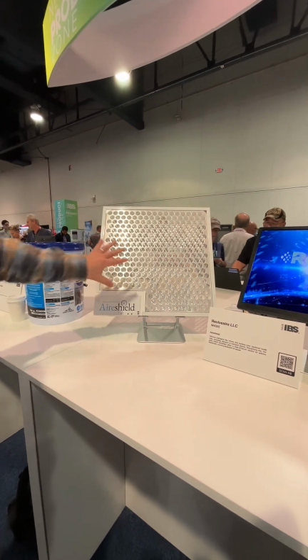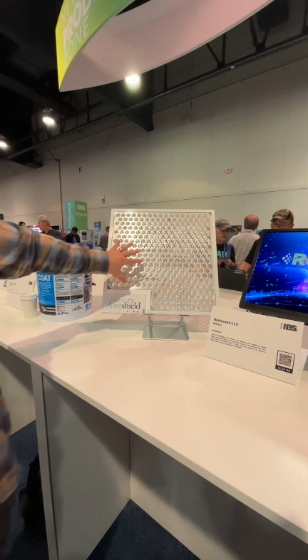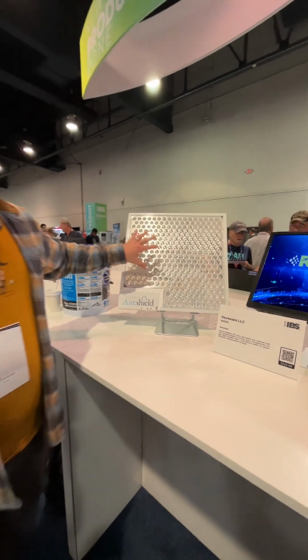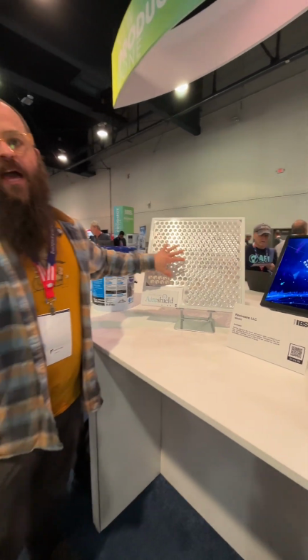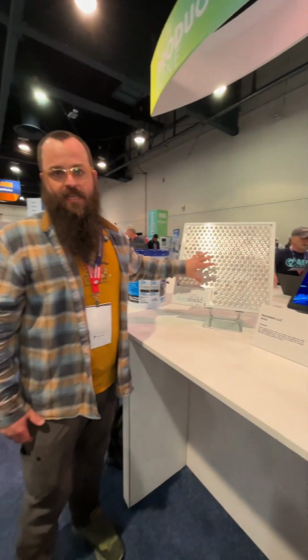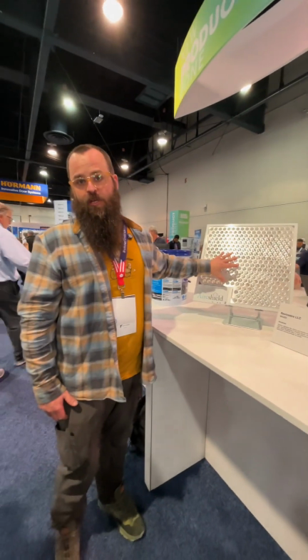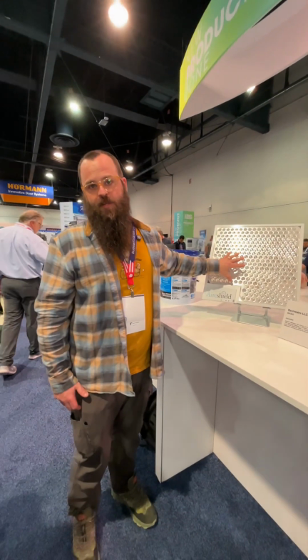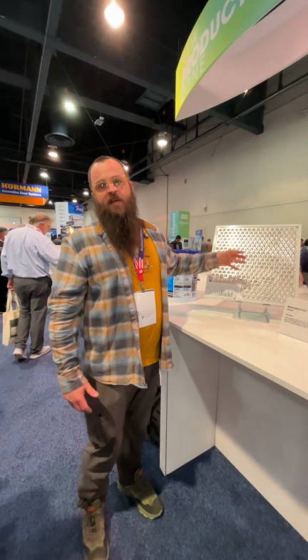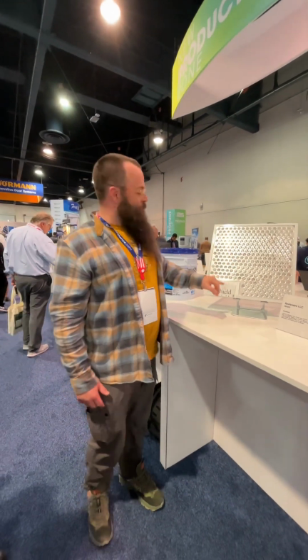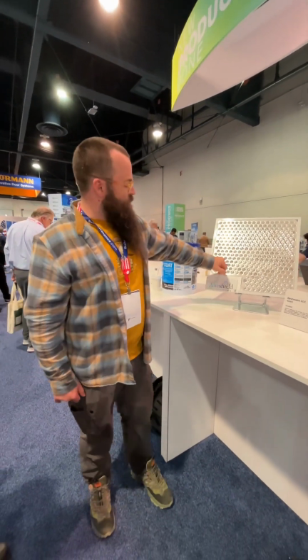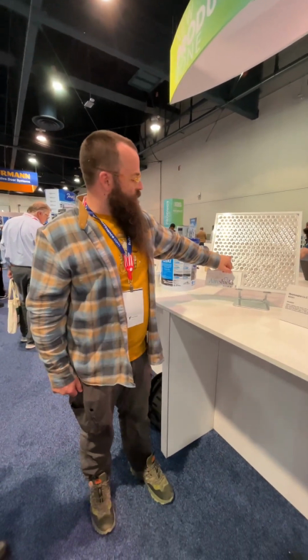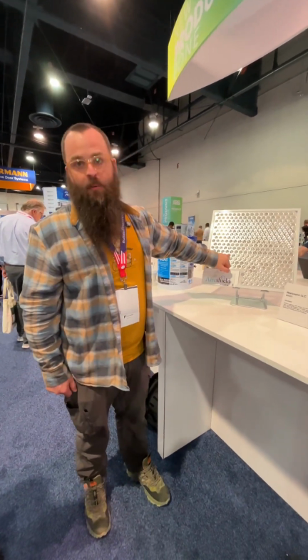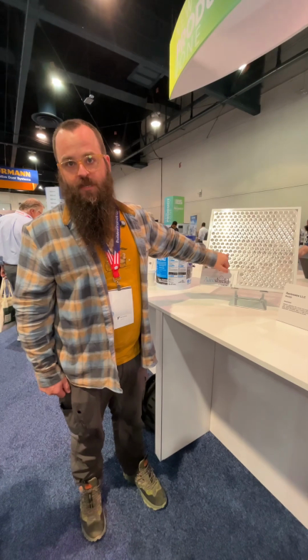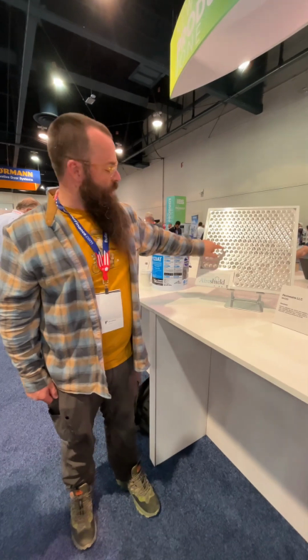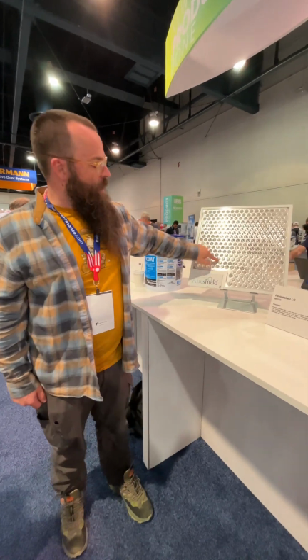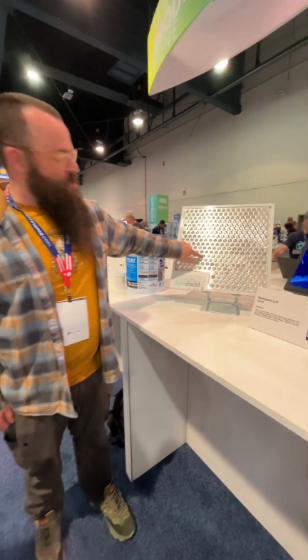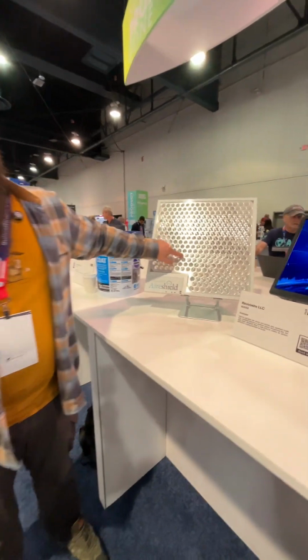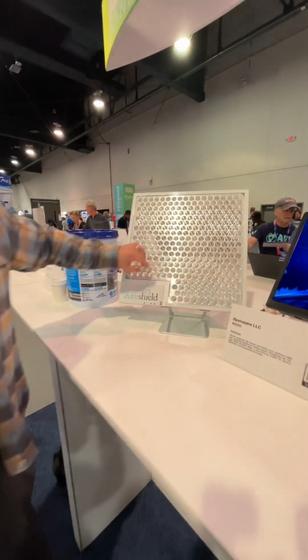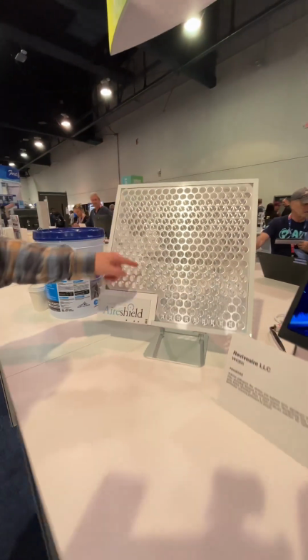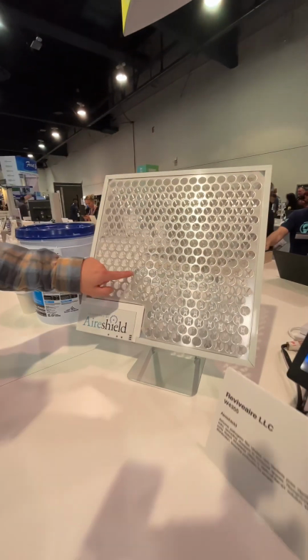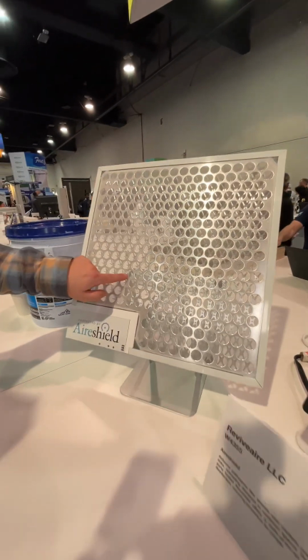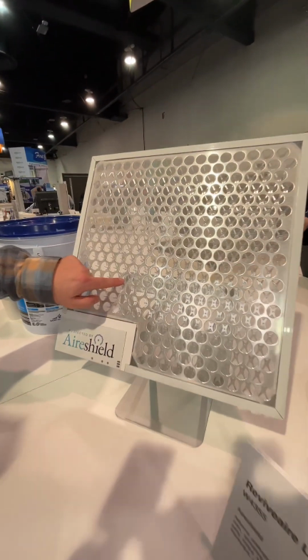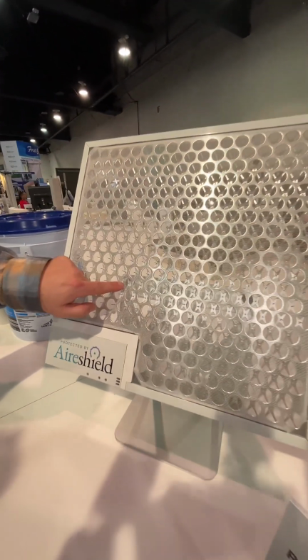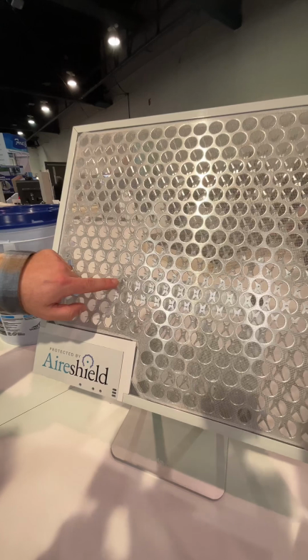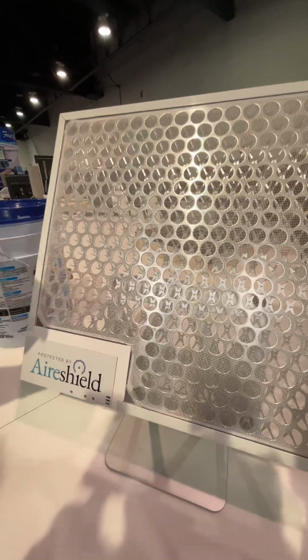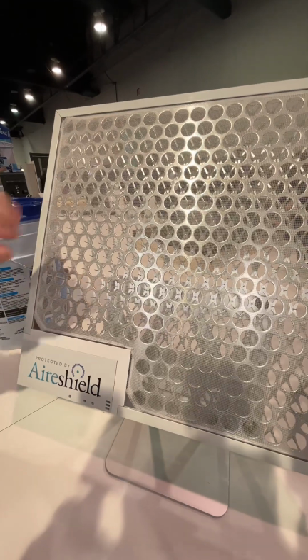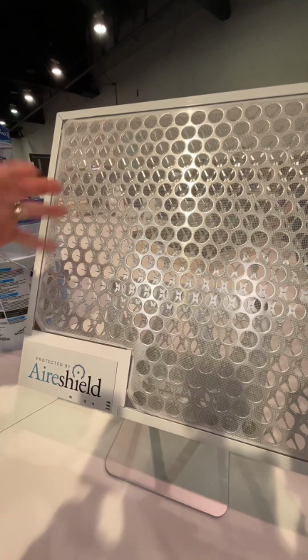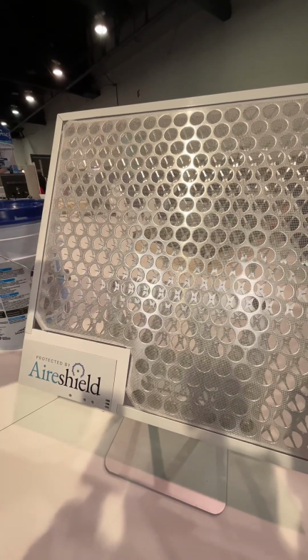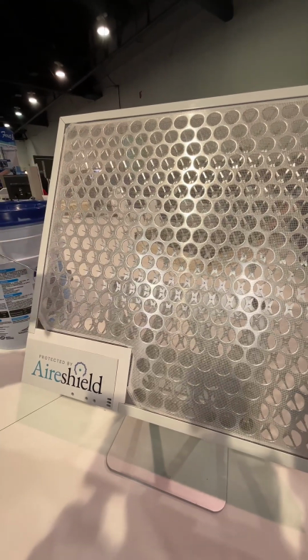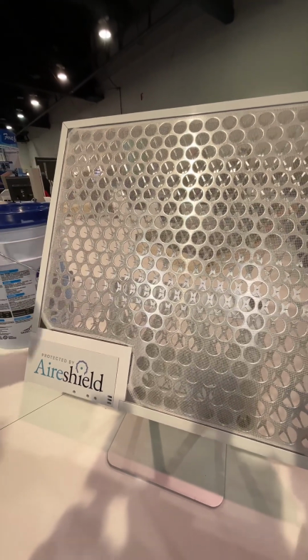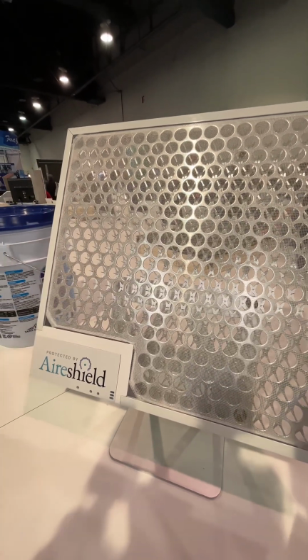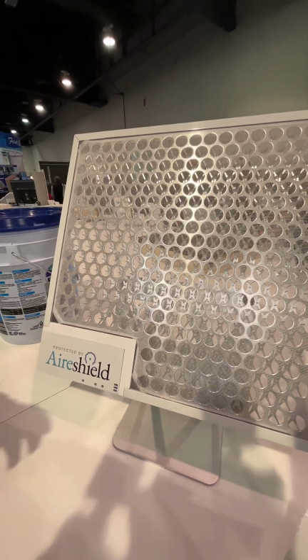What this is, is a plasma discharge filter. You have all these little point sources in here and then this ring grid. What happens is each one of those point sources emits high voltage, low amperage electricity, creating plasma.